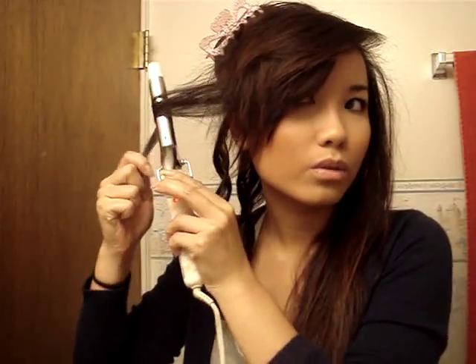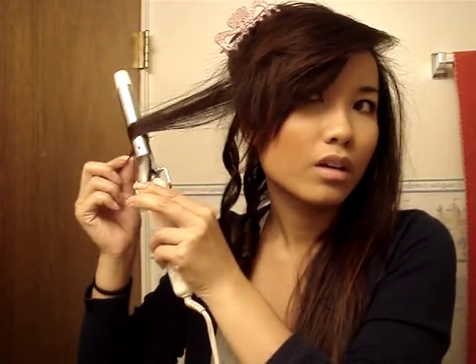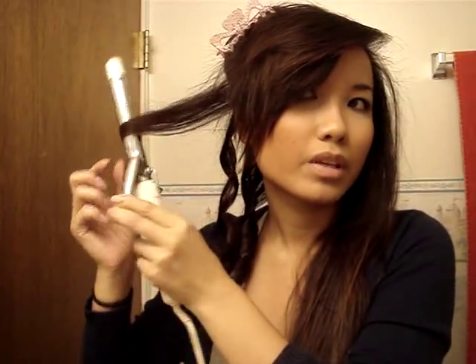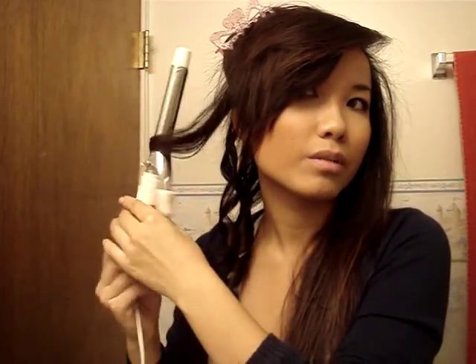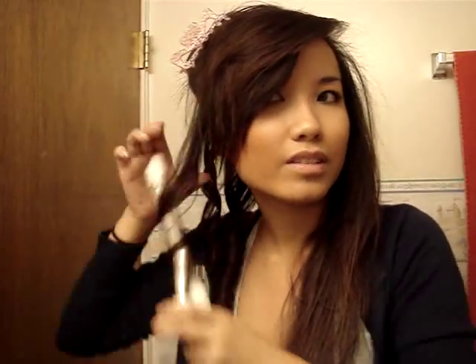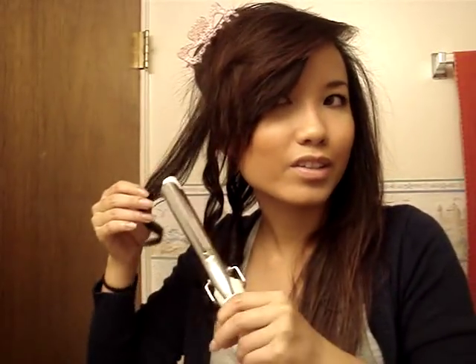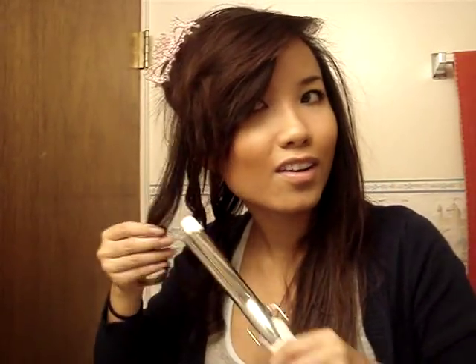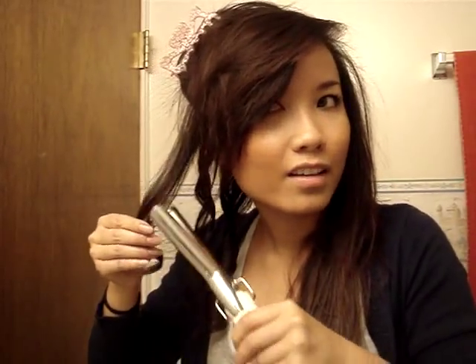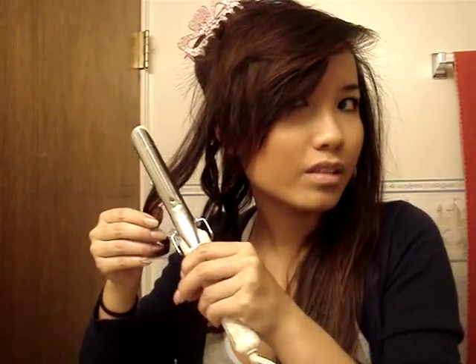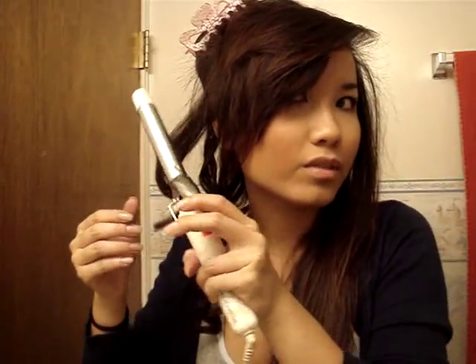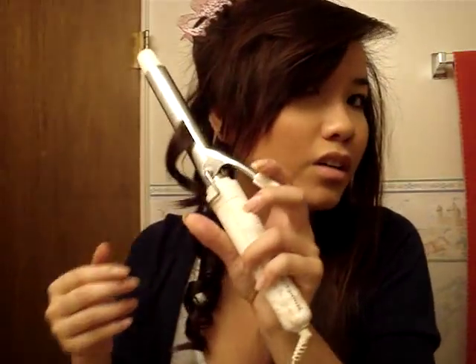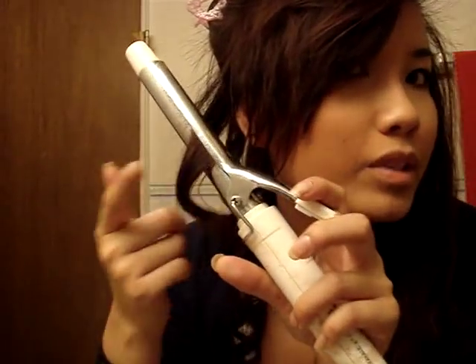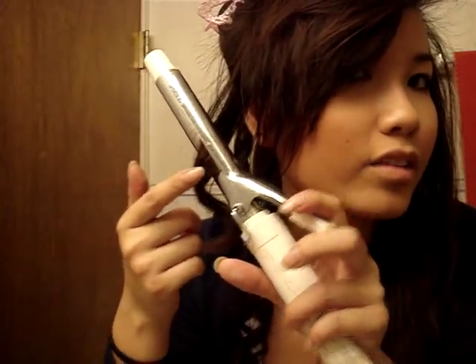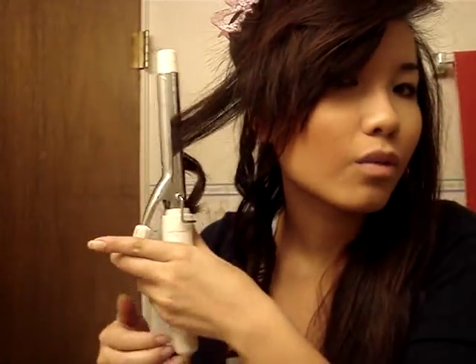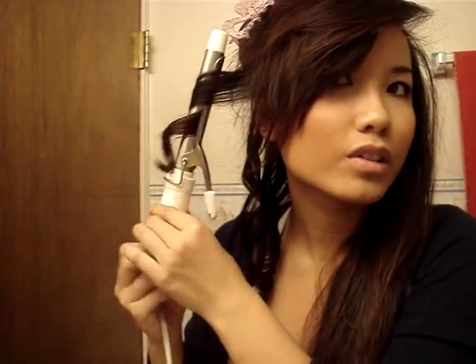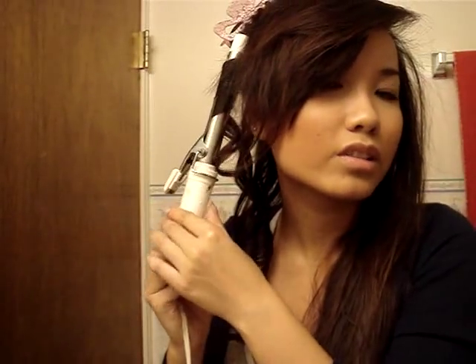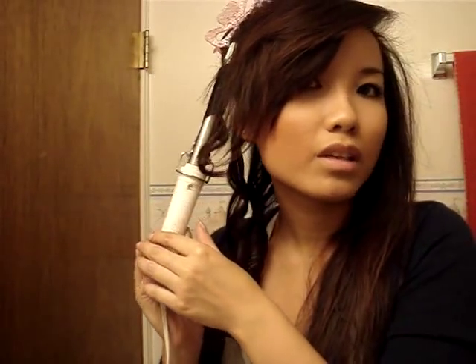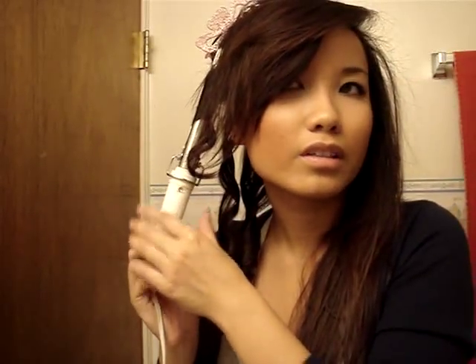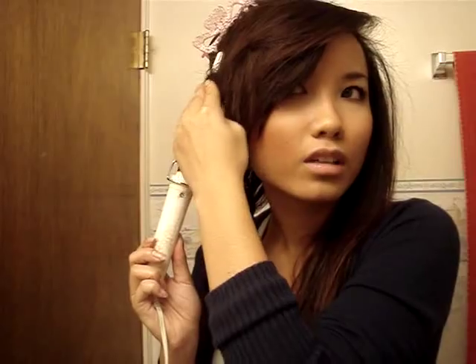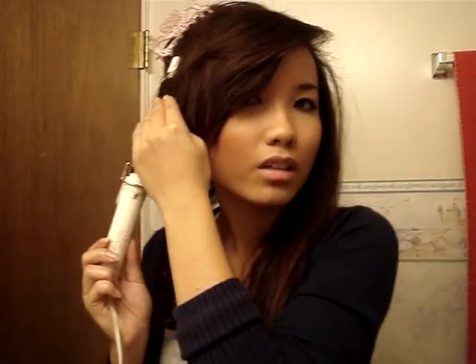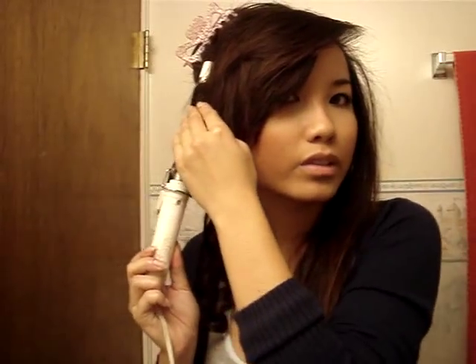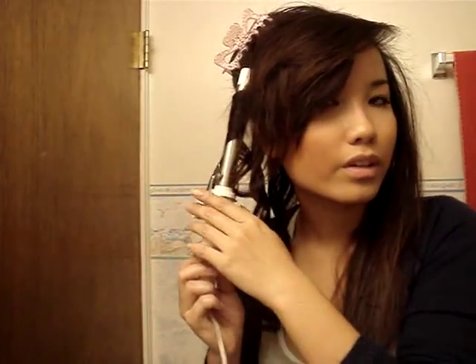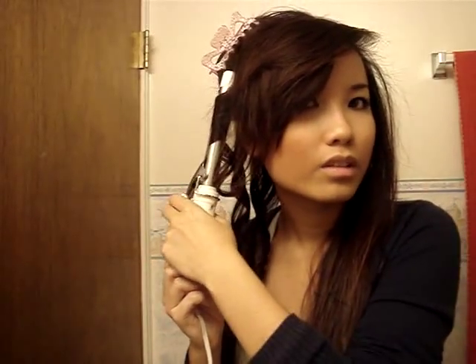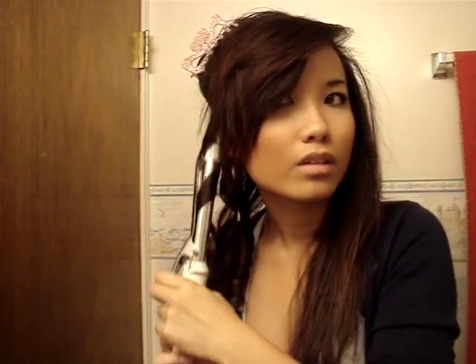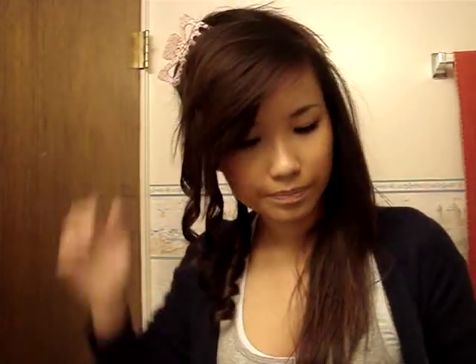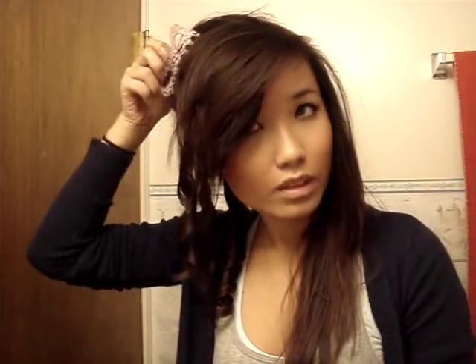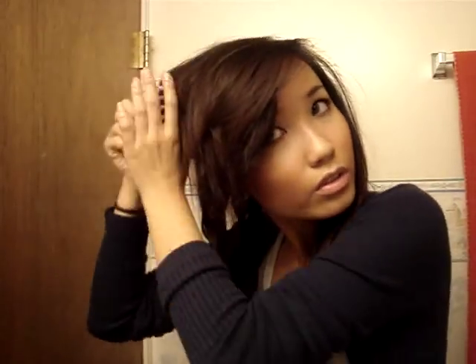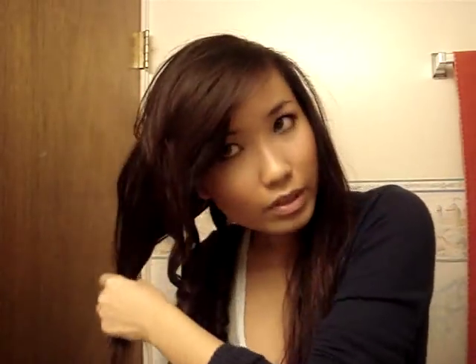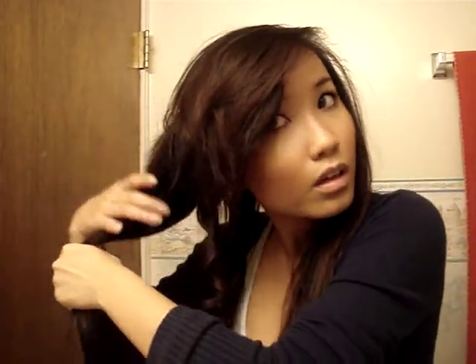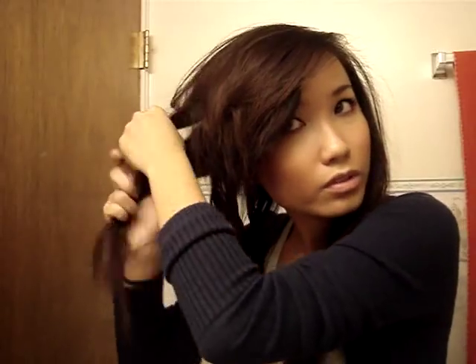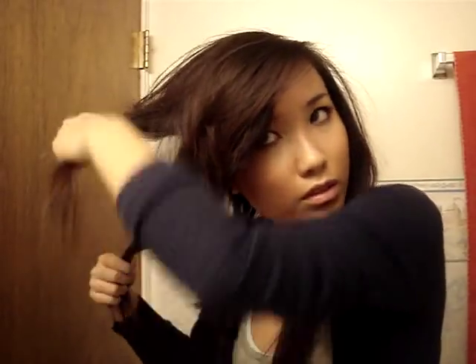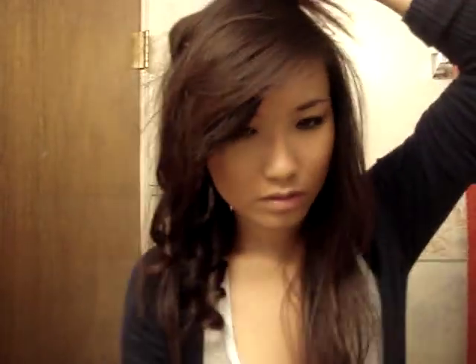On the left side of your hair, to curl the strand away from your face, make sure that the part that detaches from the barrel is kind of facing your face, so then the curls will come out away from your face.